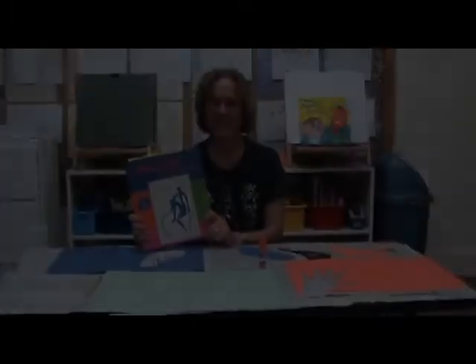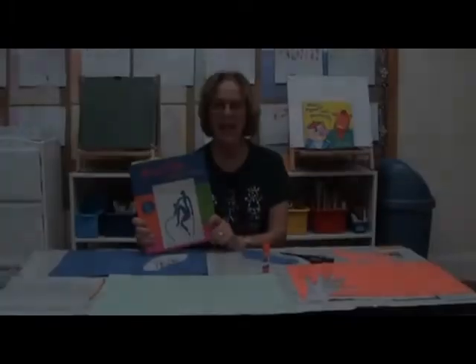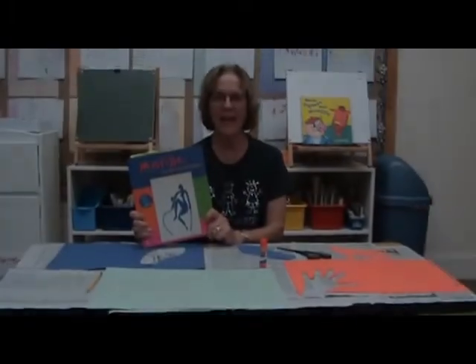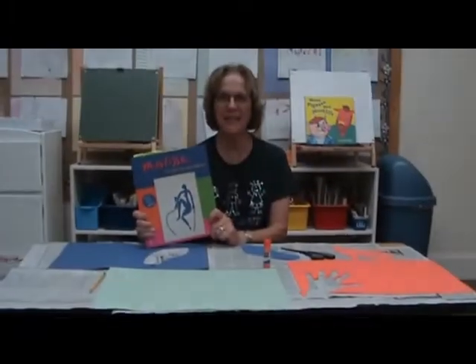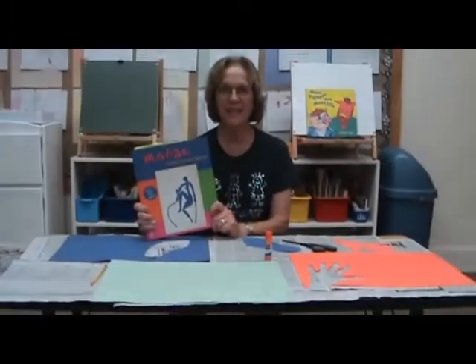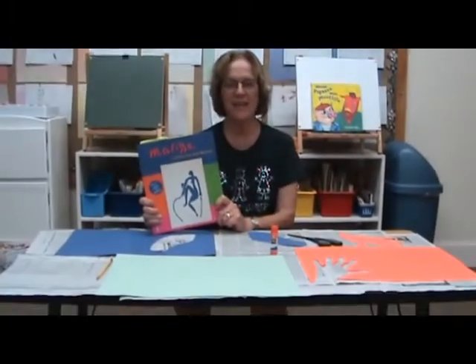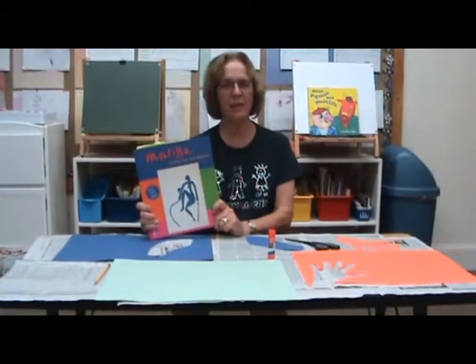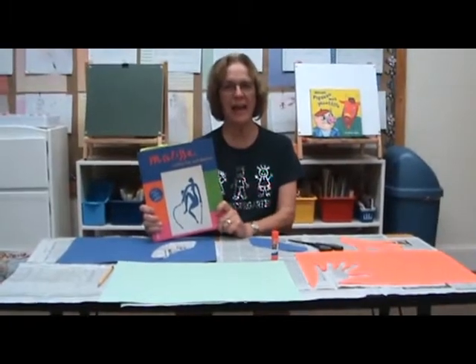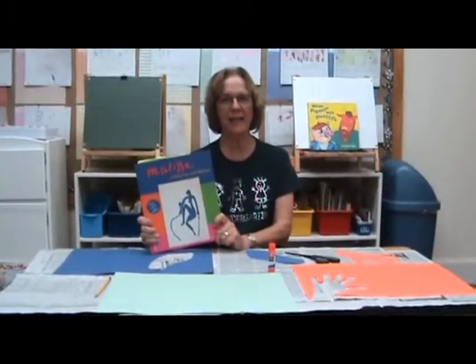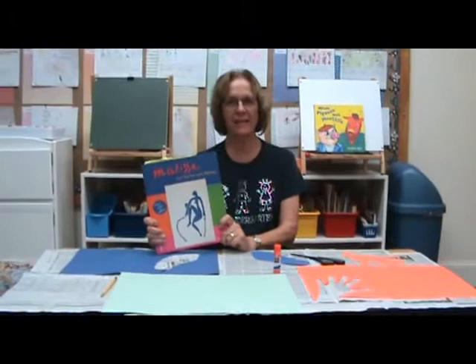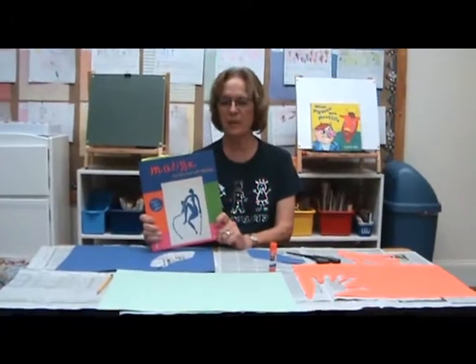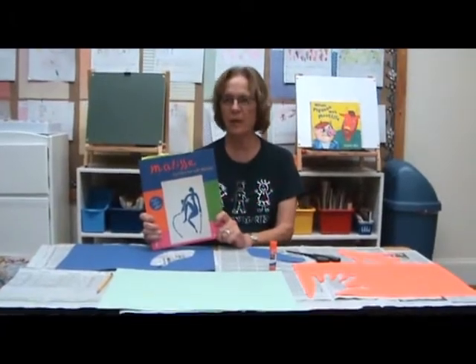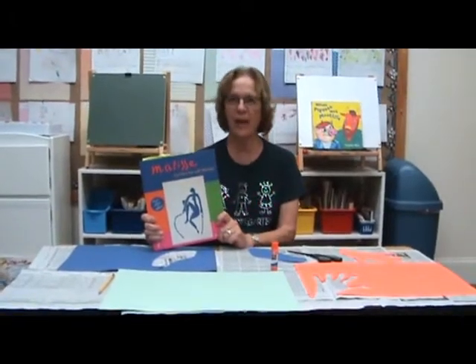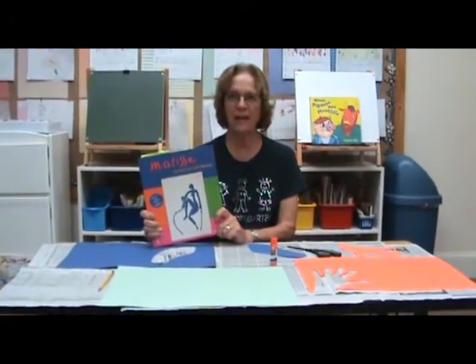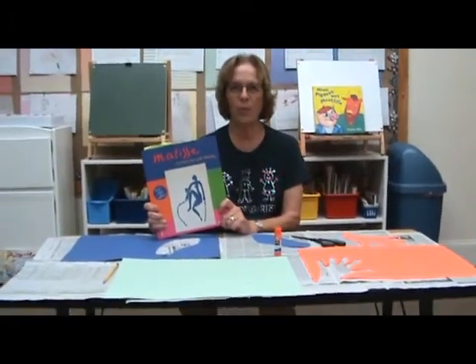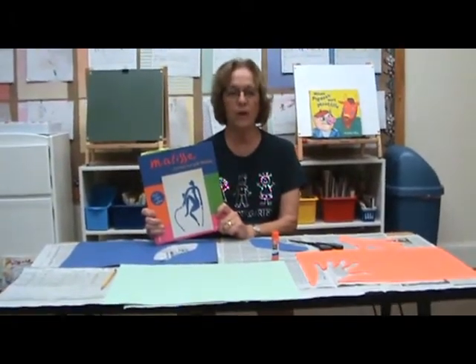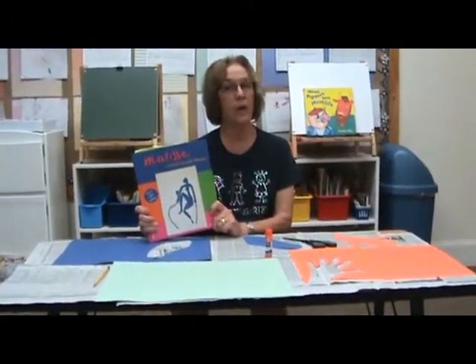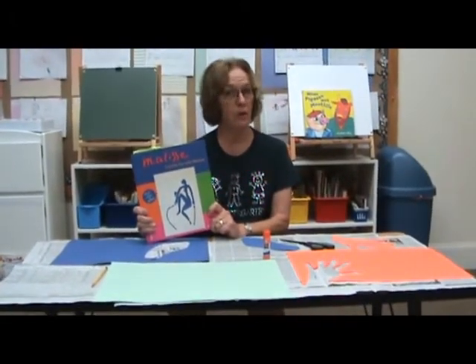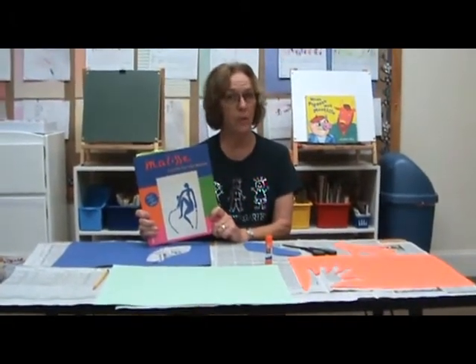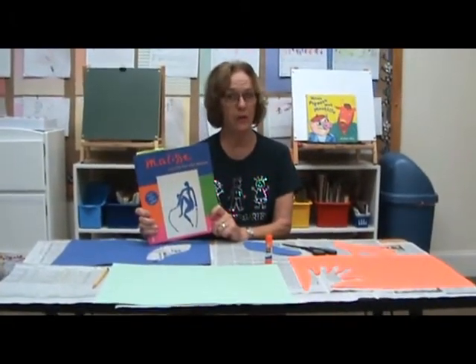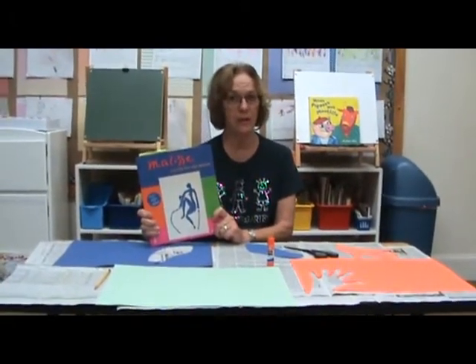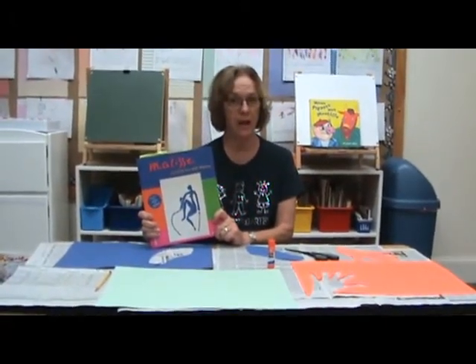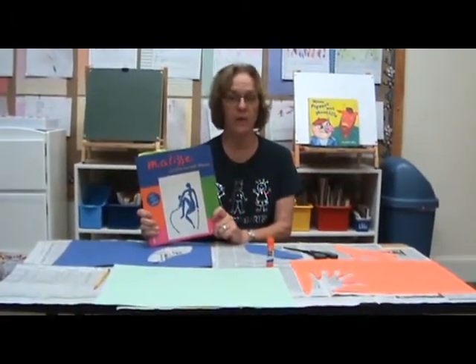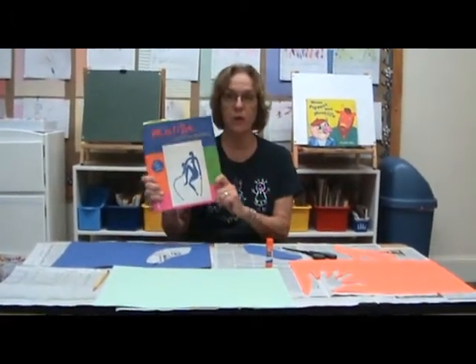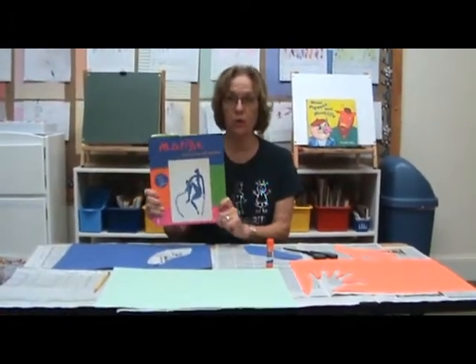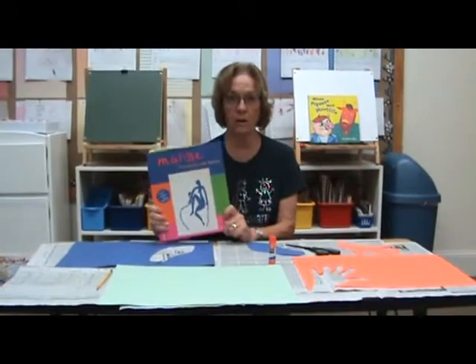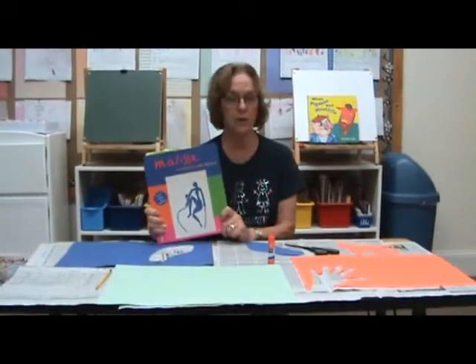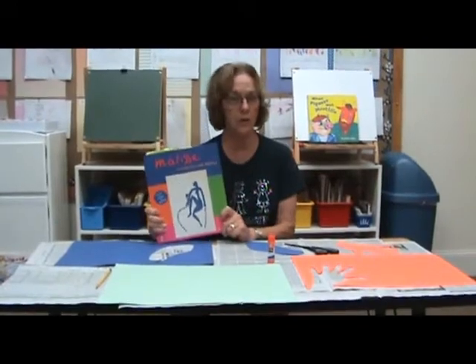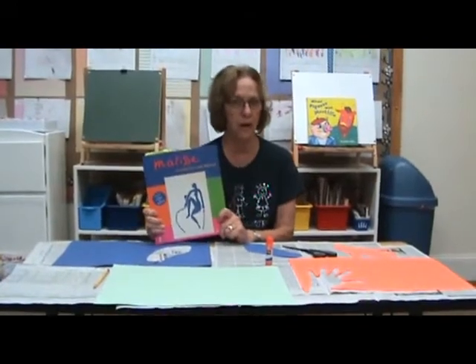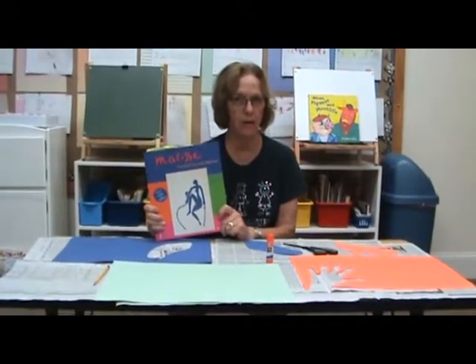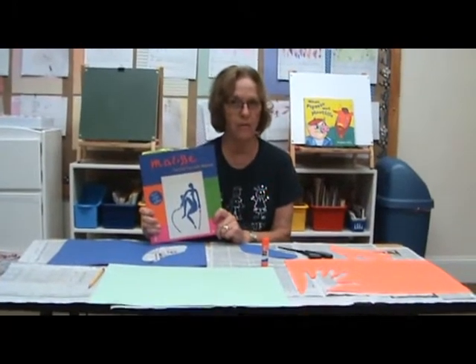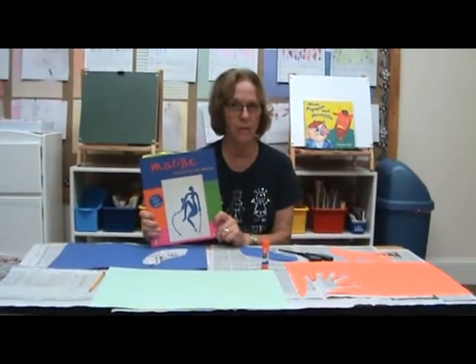Hey kids! It's art day! It's Ms. Sudi! We're going to do a new project today with a new artist that you have not heard about before.